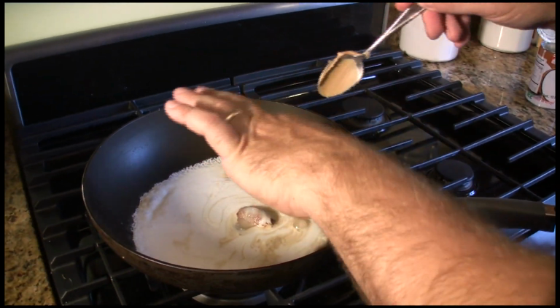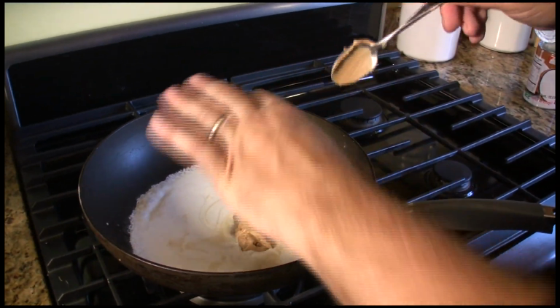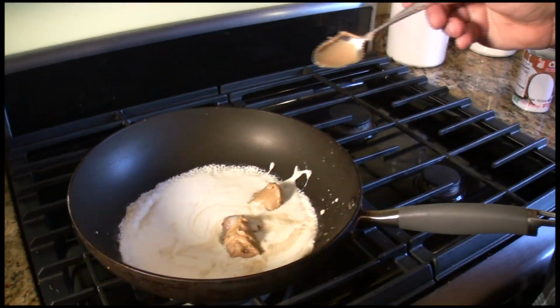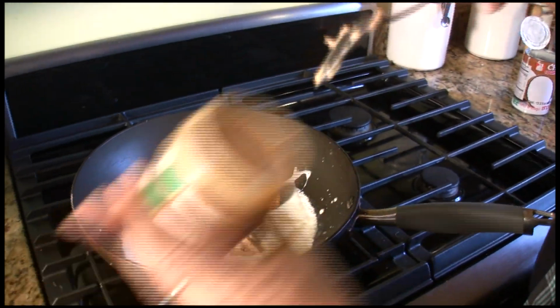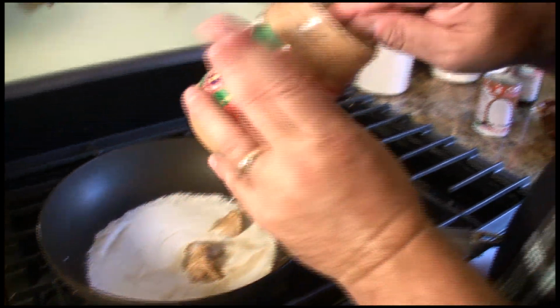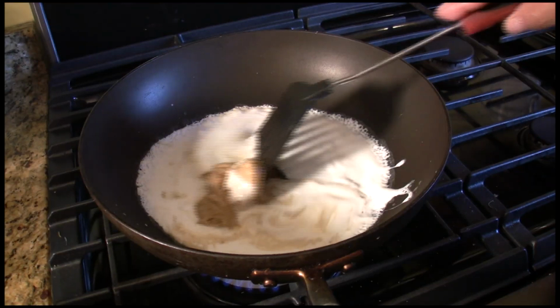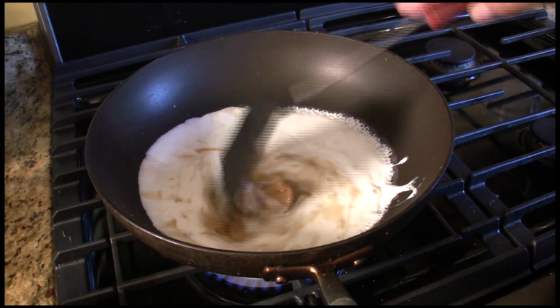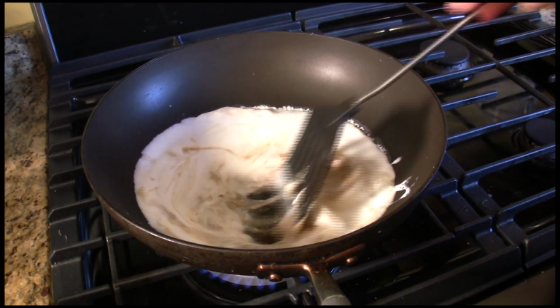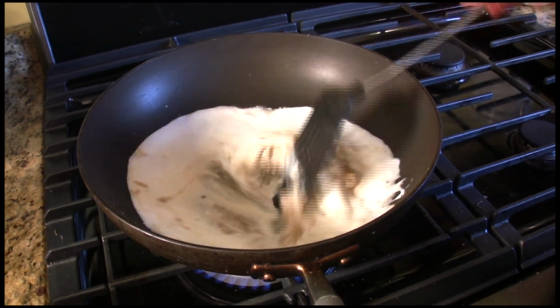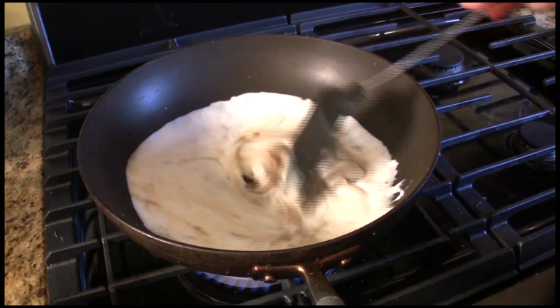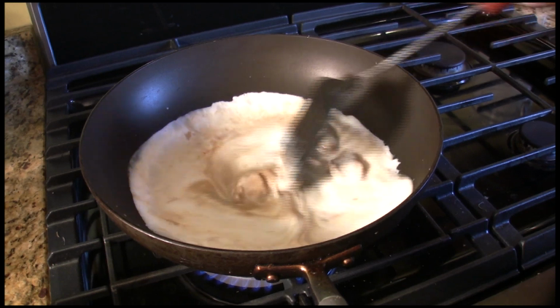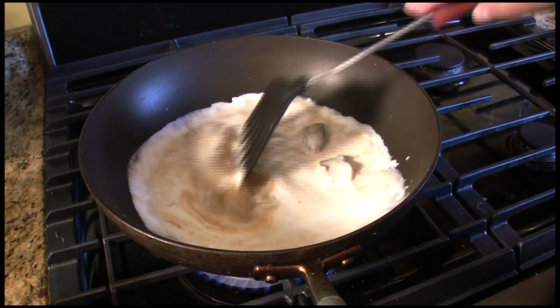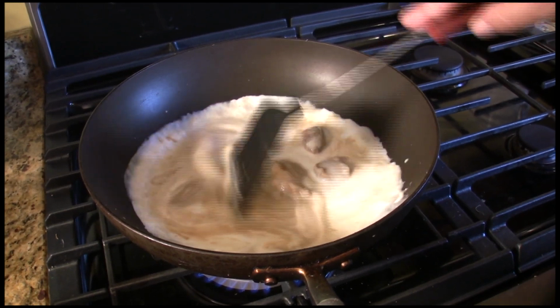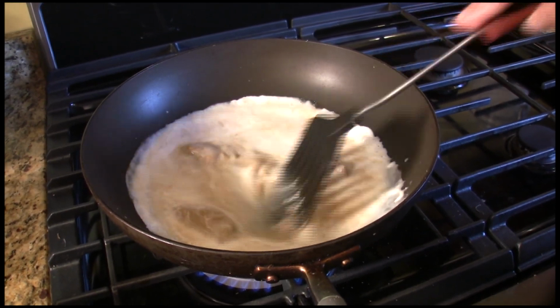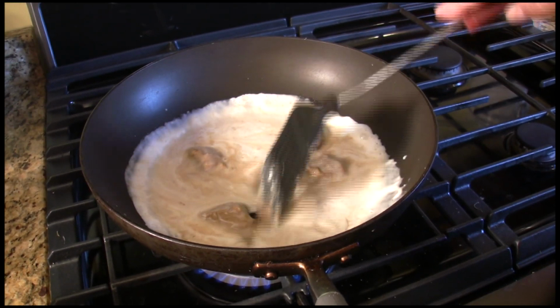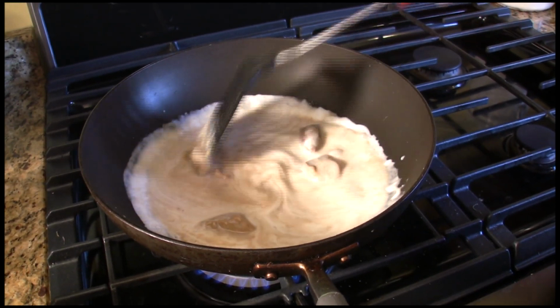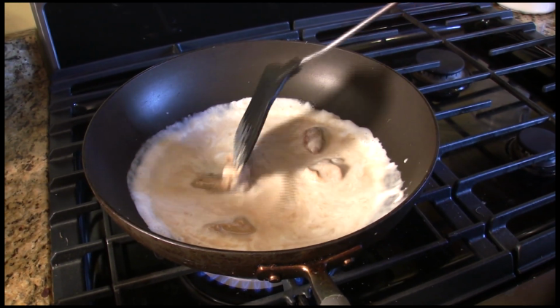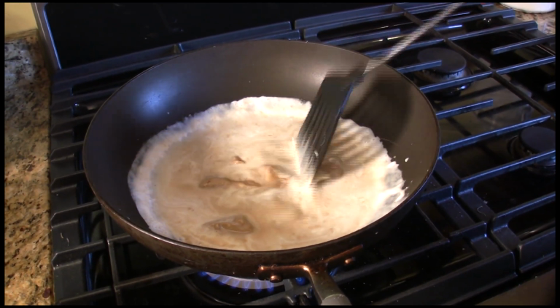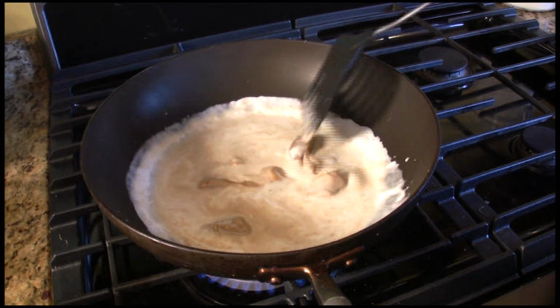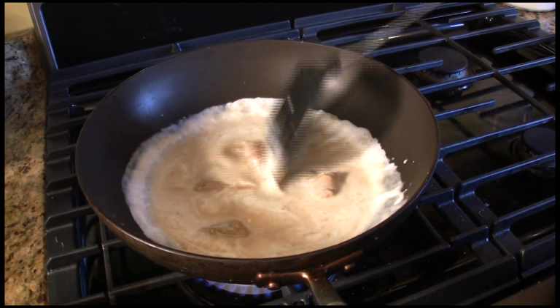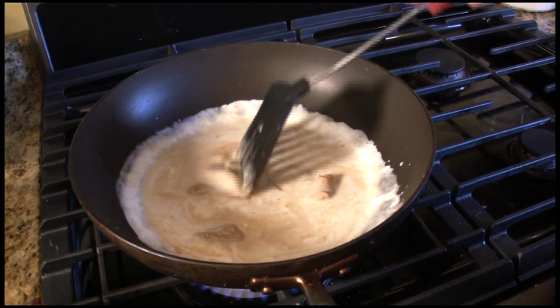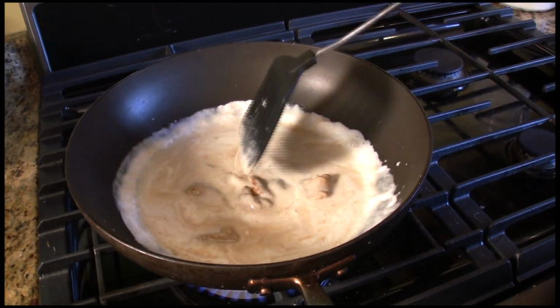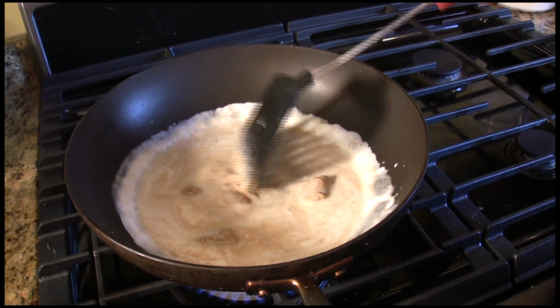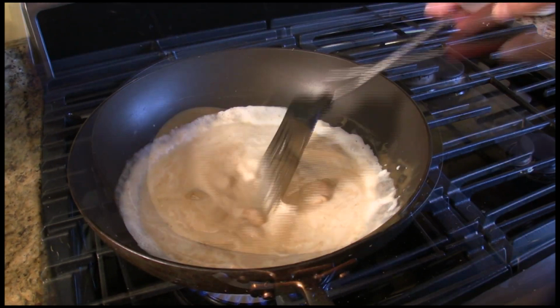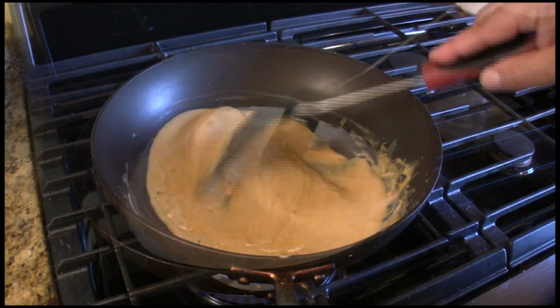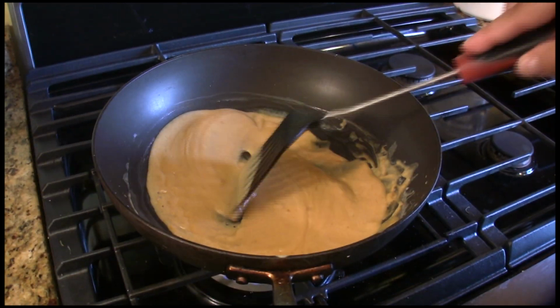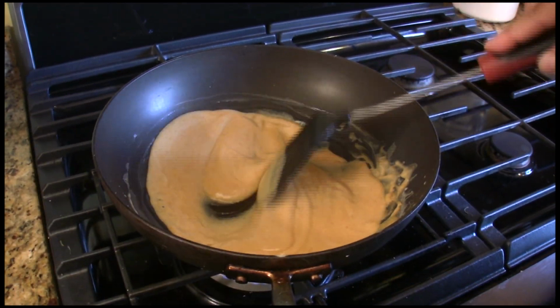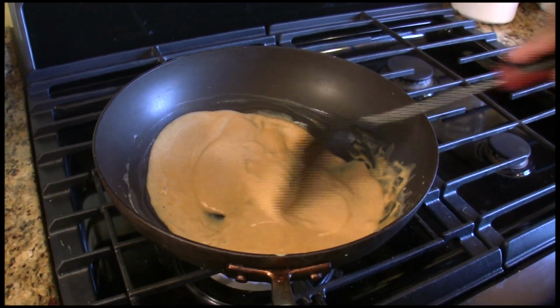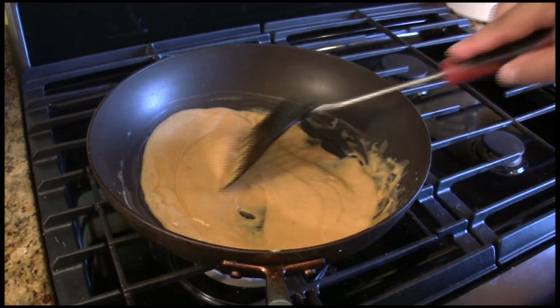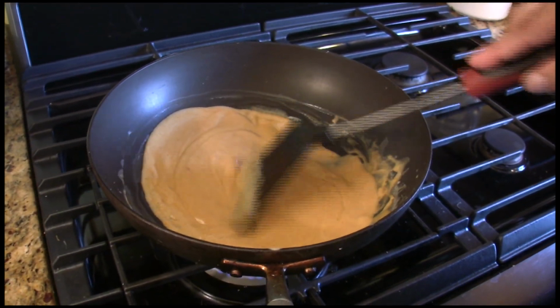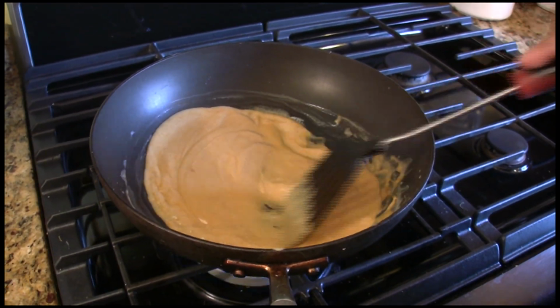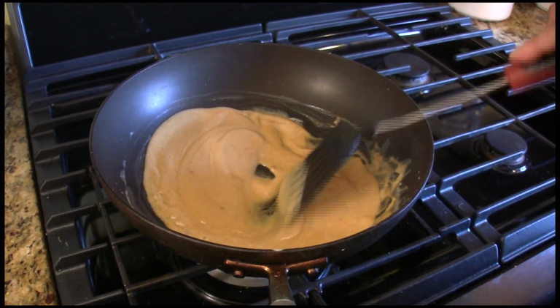Smooth peanut butter is best. Over medium heat, stir until that is combined. Sometimes you have to chop up that red pepper. Once everything's combined, you are done.